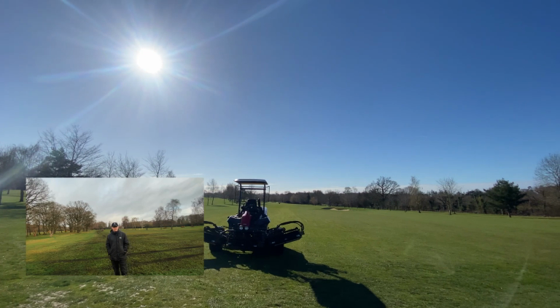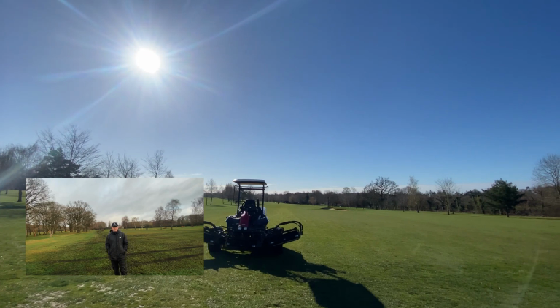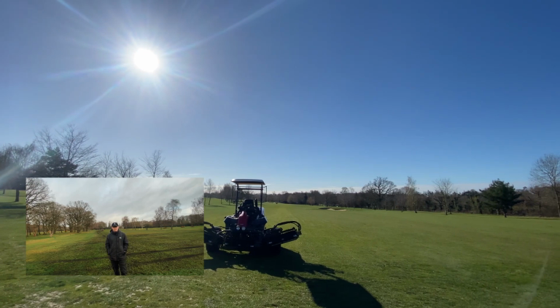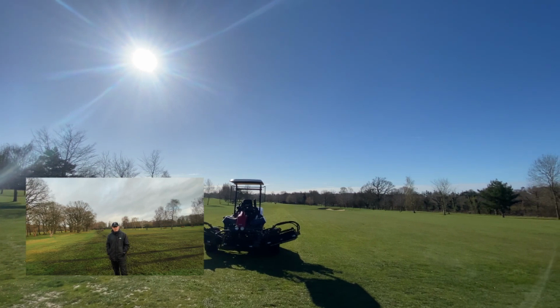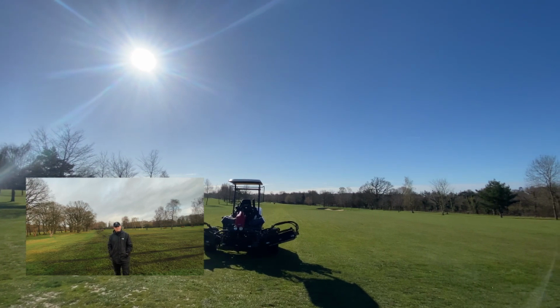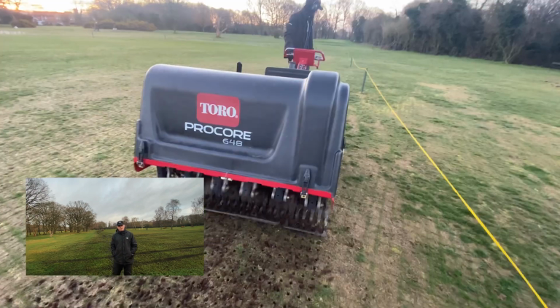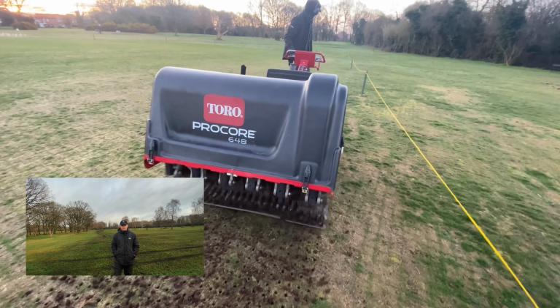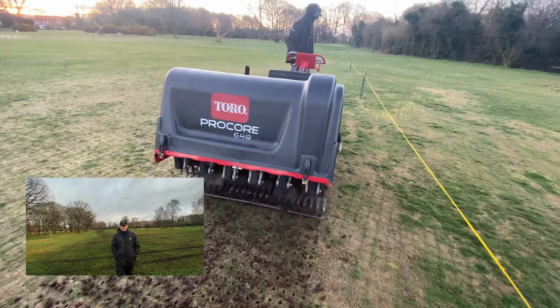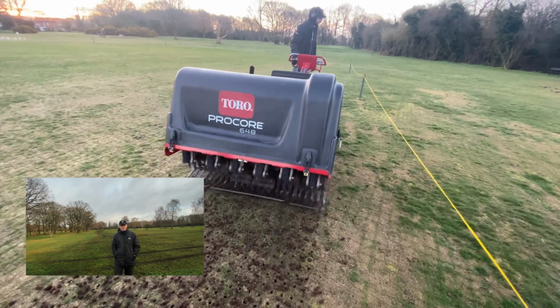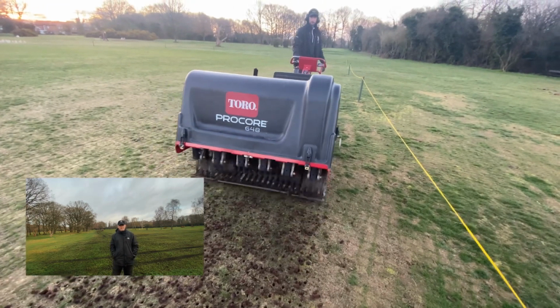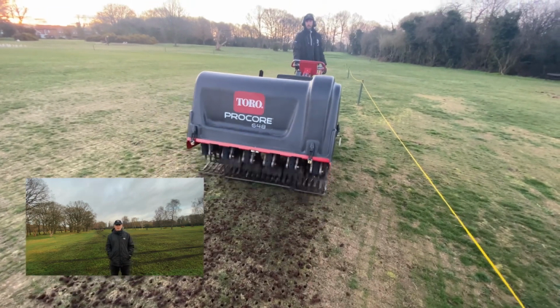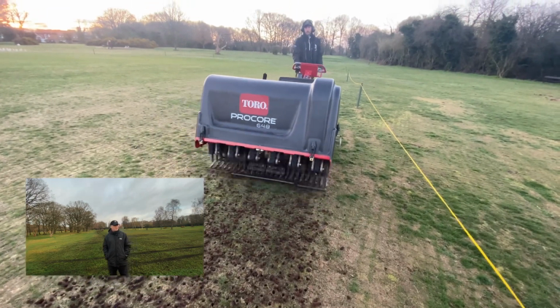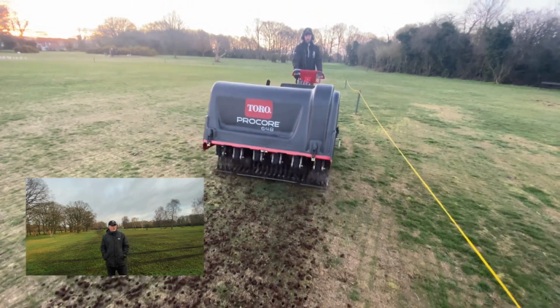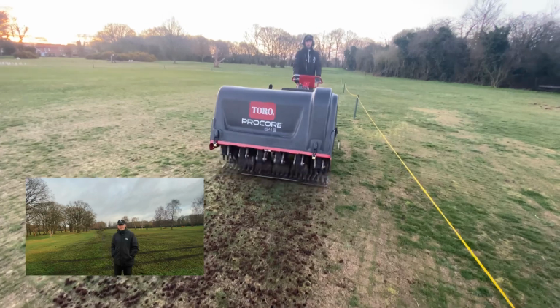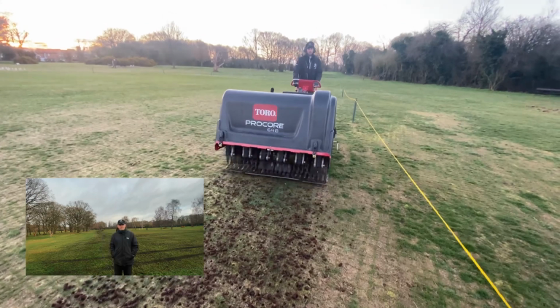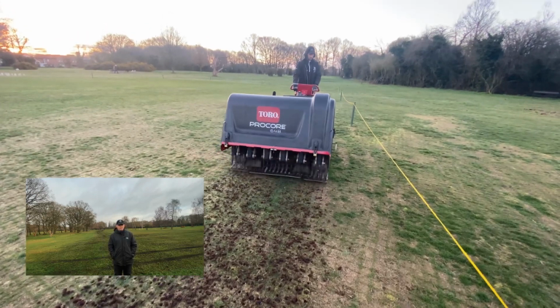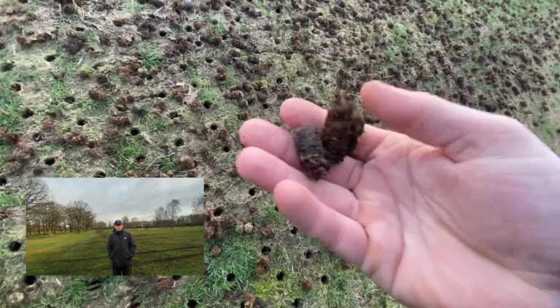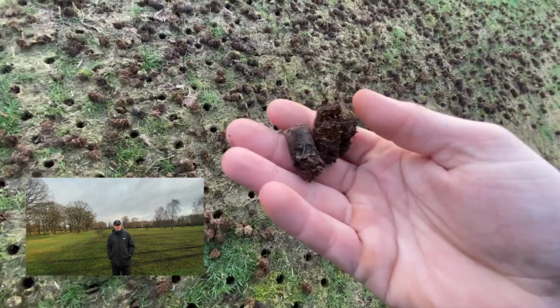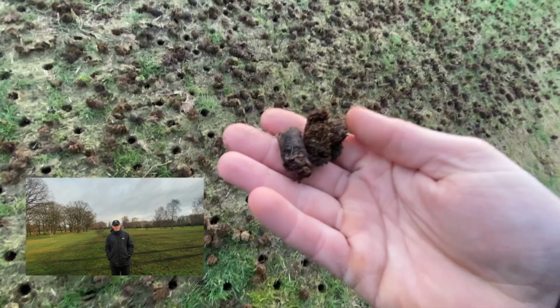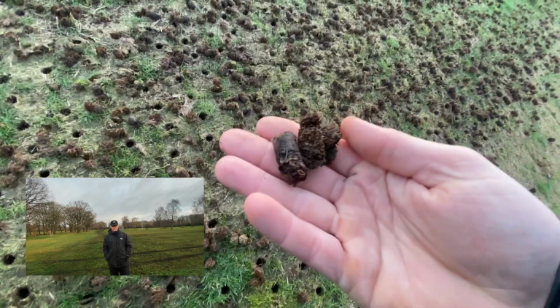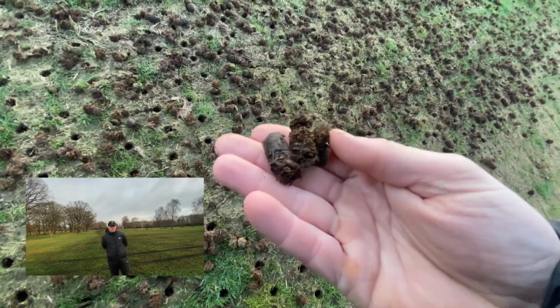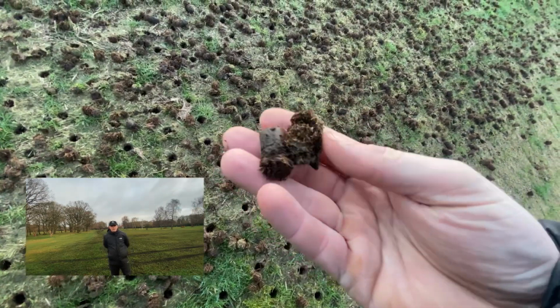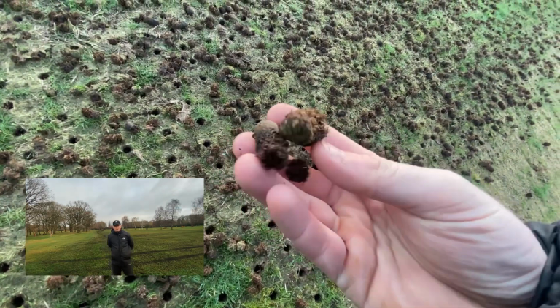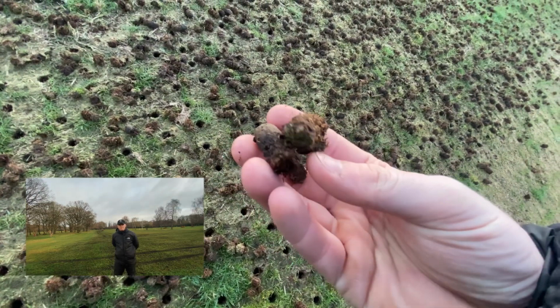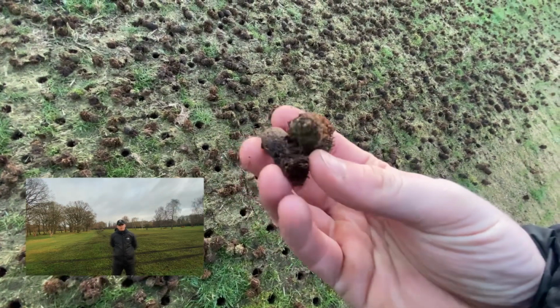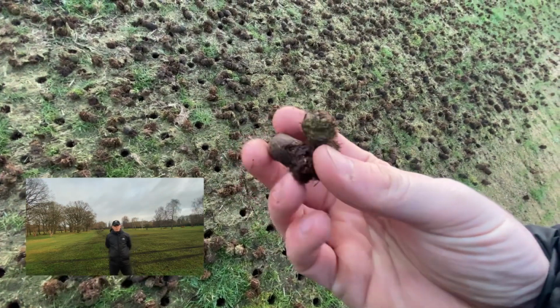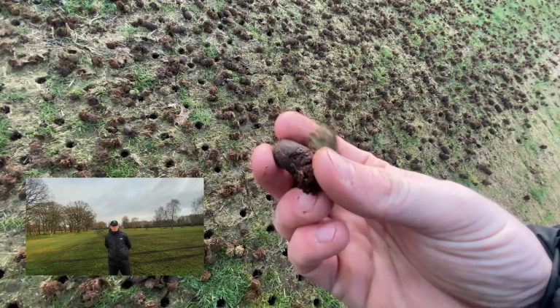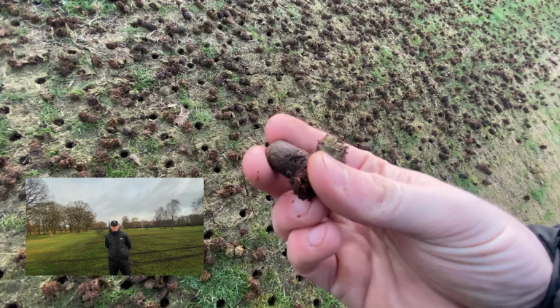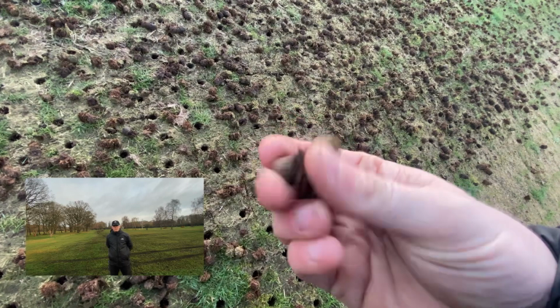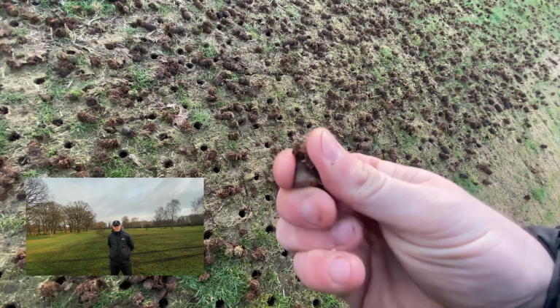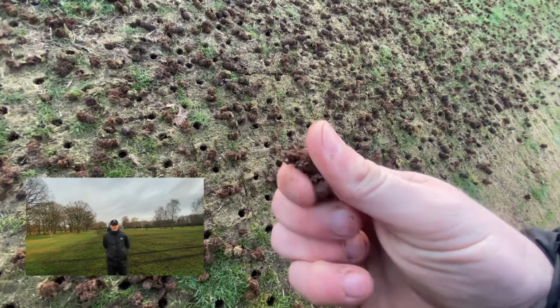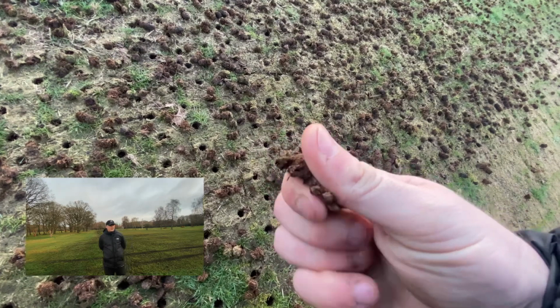On Monday we had a break in the weather, which allowed us to get the mowers out and cut them before we started this work, as well as getting some wetting agent and liquid fertilizer out on the greens and tees. It also gave us good weather to start this process.